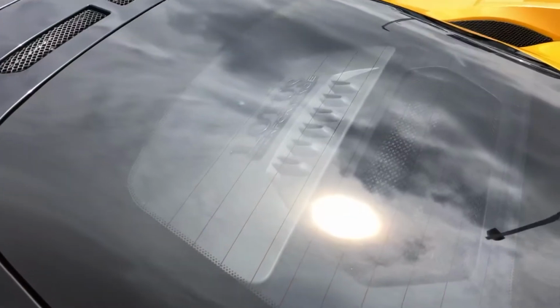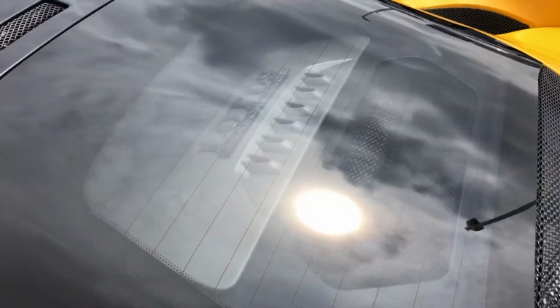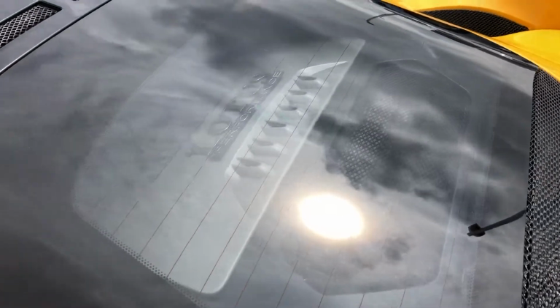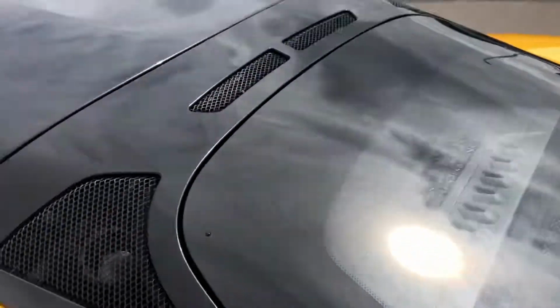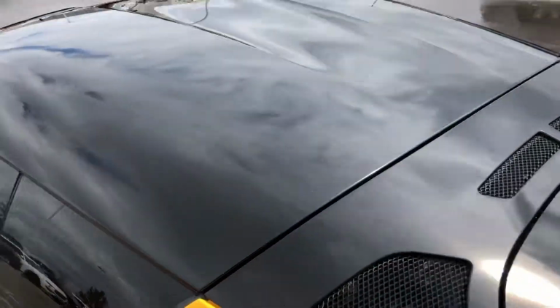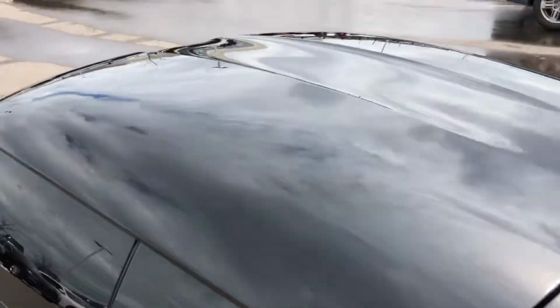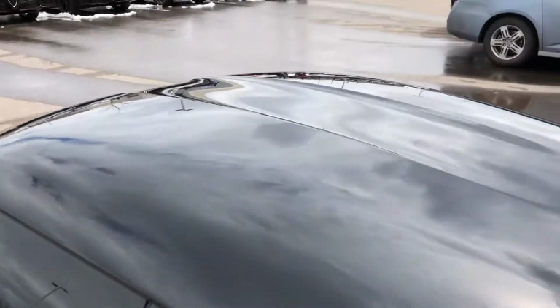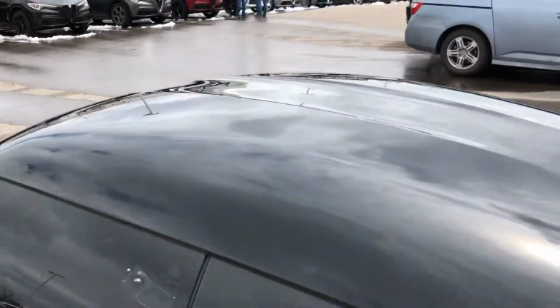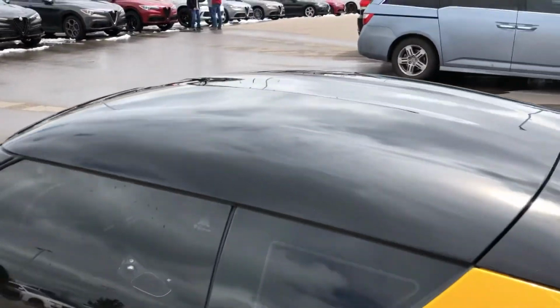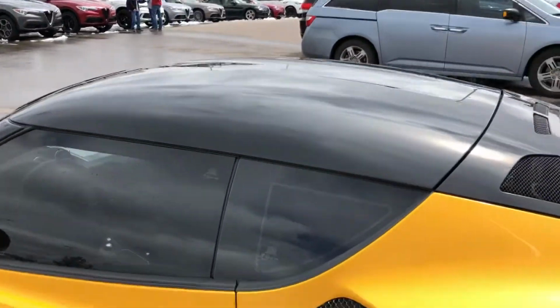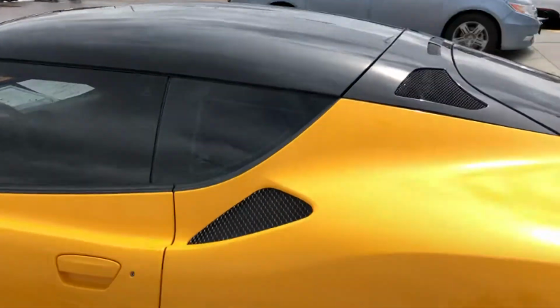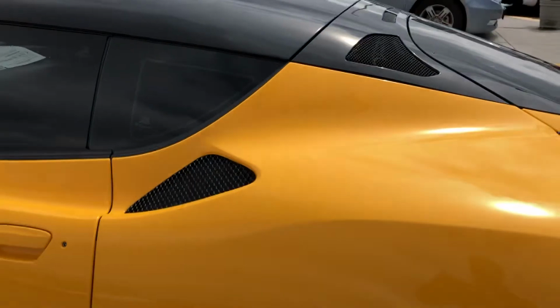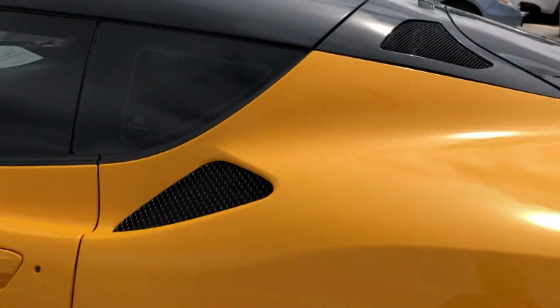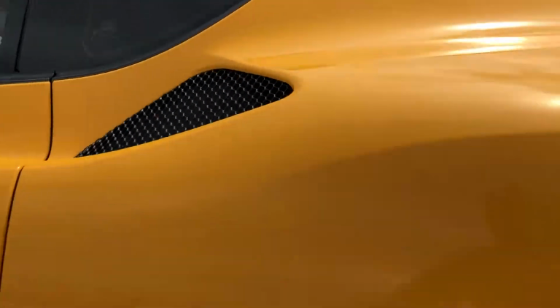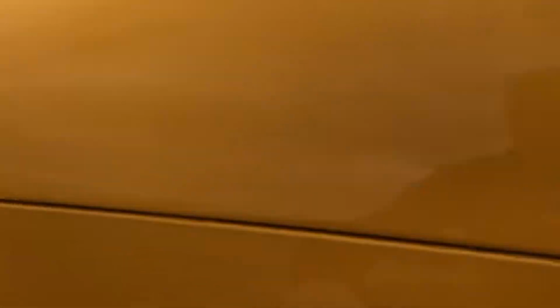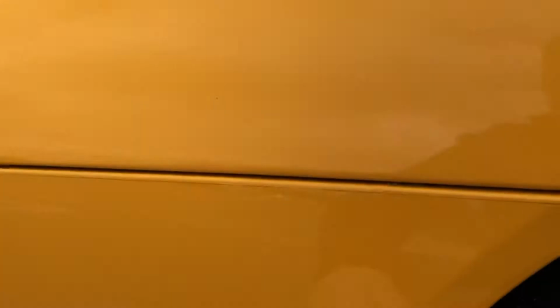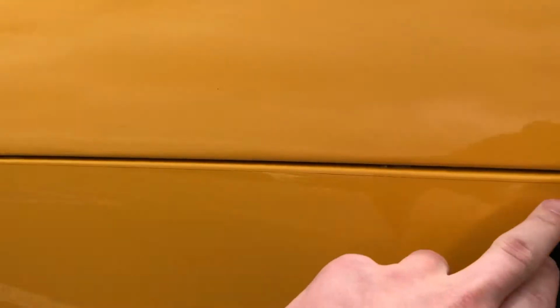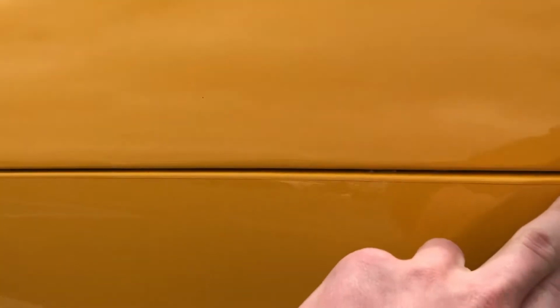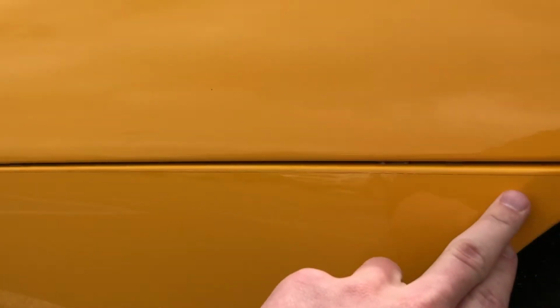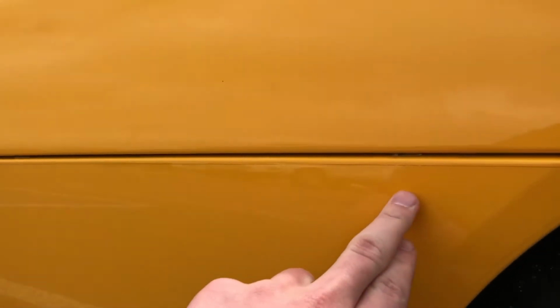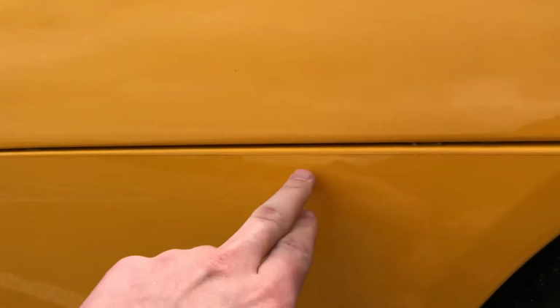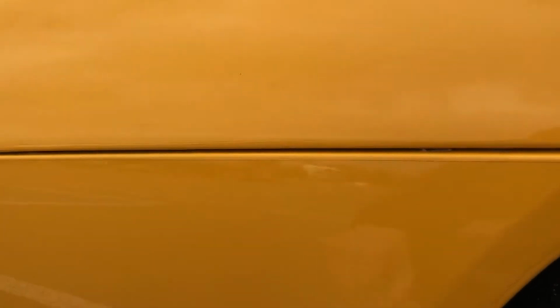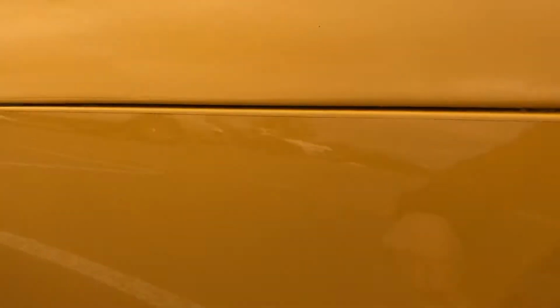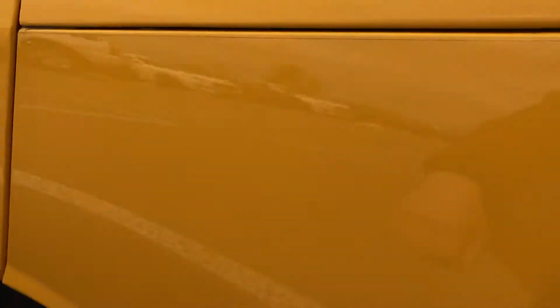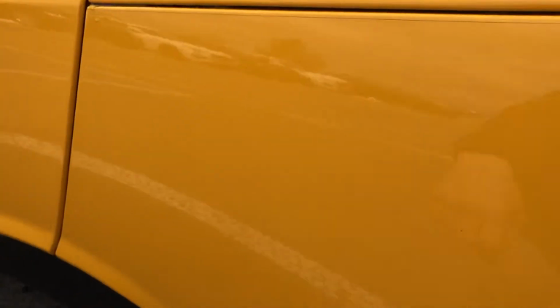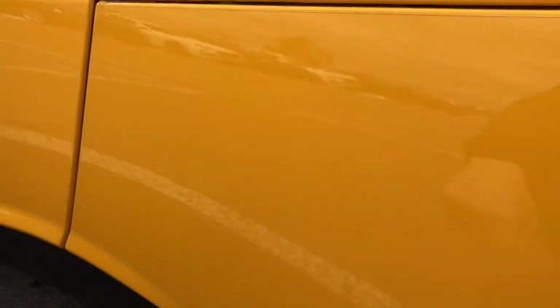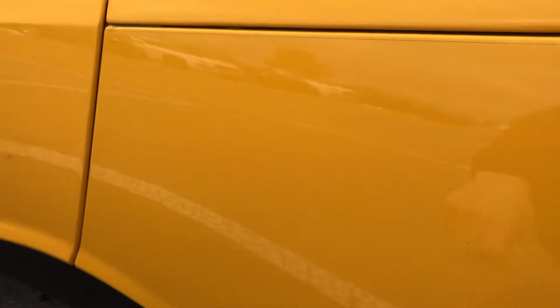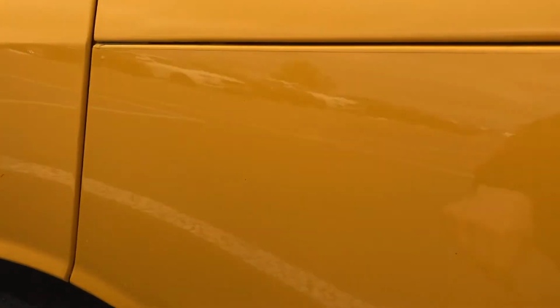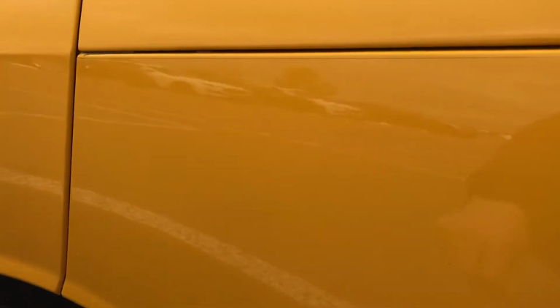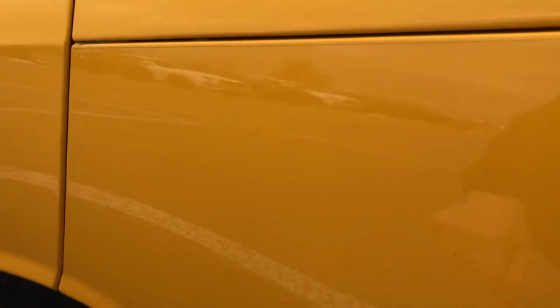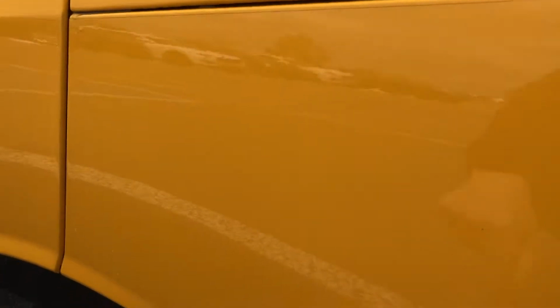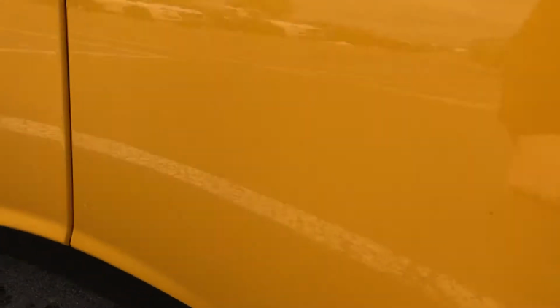The back glass looks good, and the roof looks good as well. There's clear mask here on this panel — the clear mask looks to be in good condition, as well as the paint underneath.